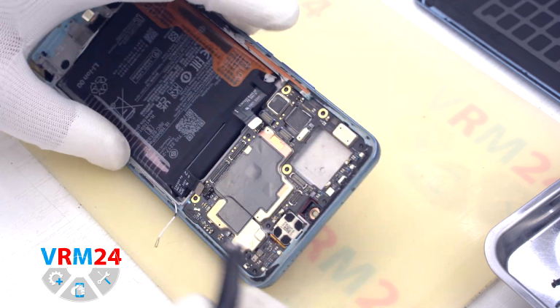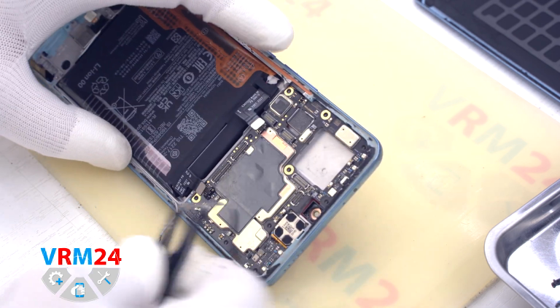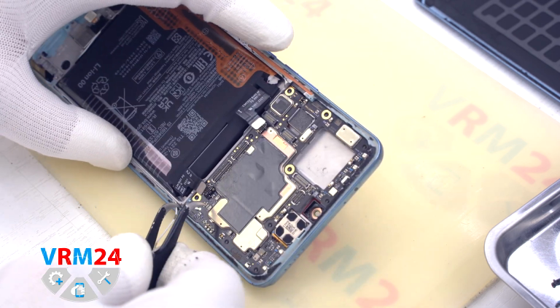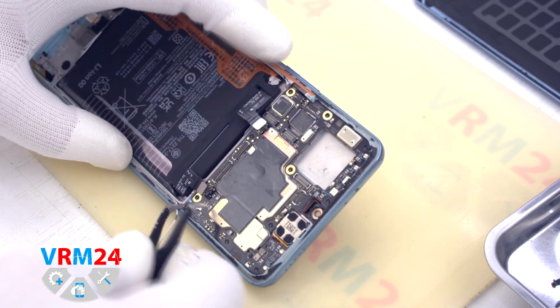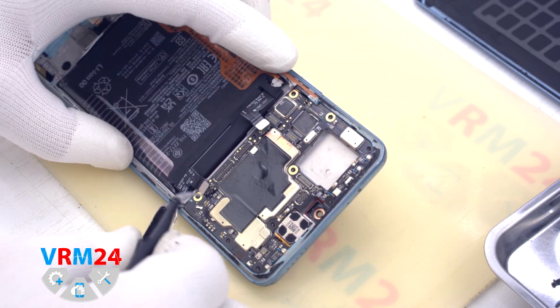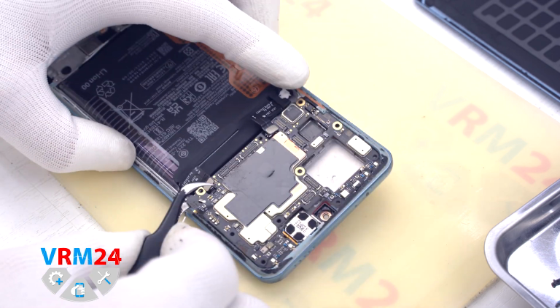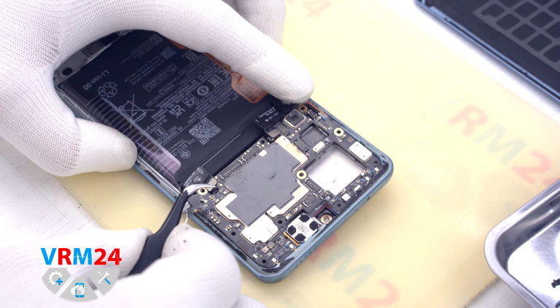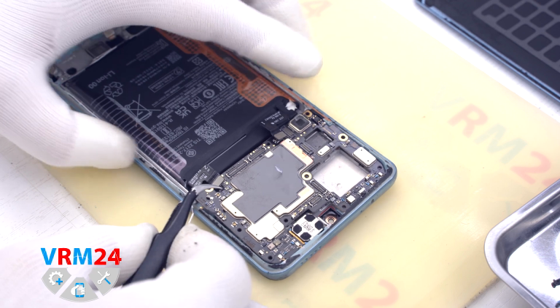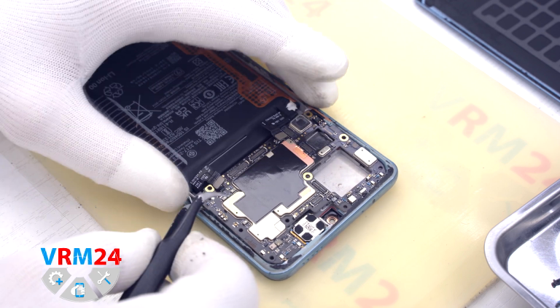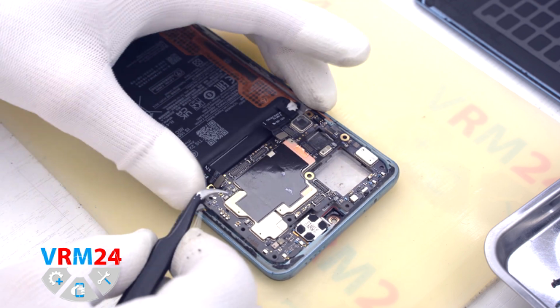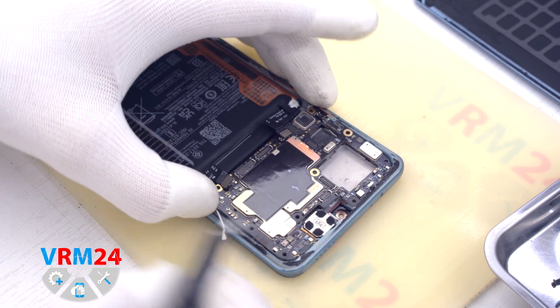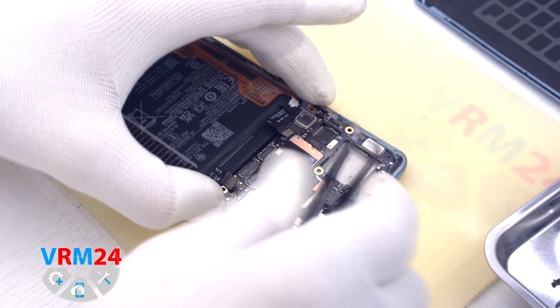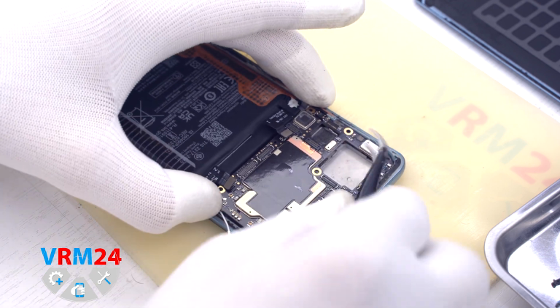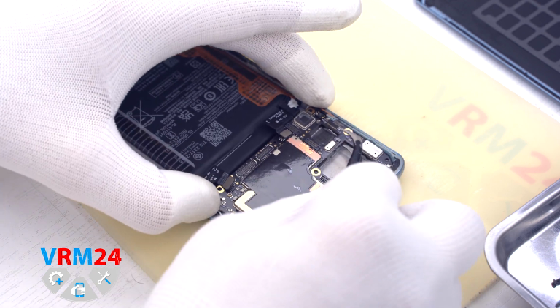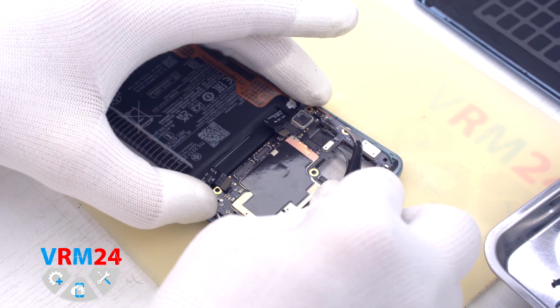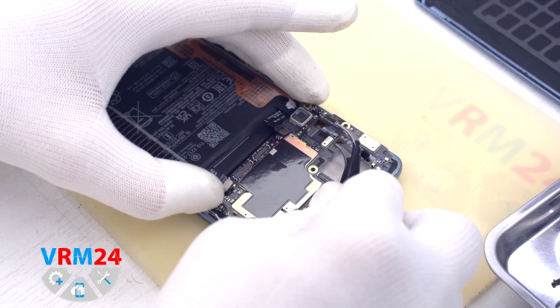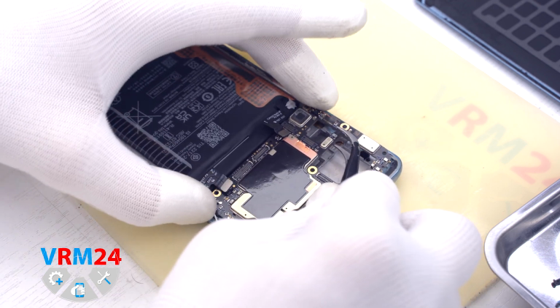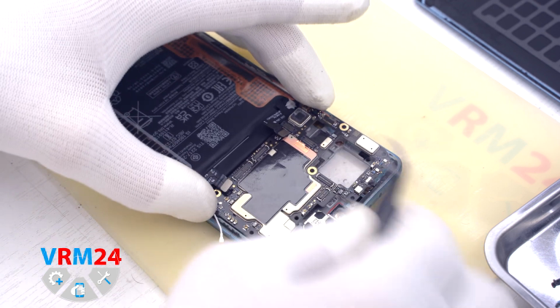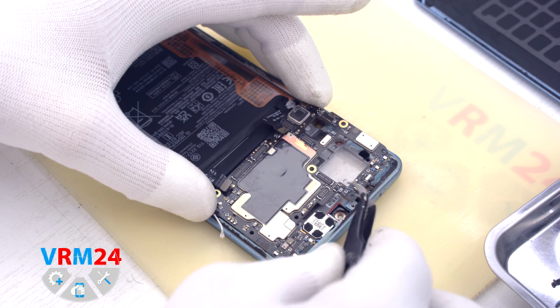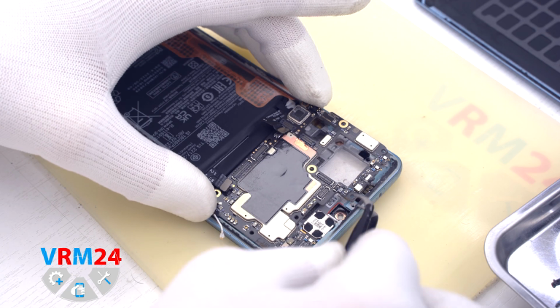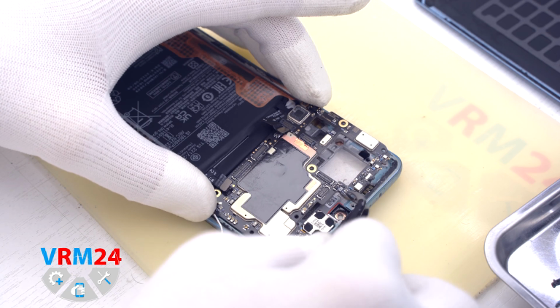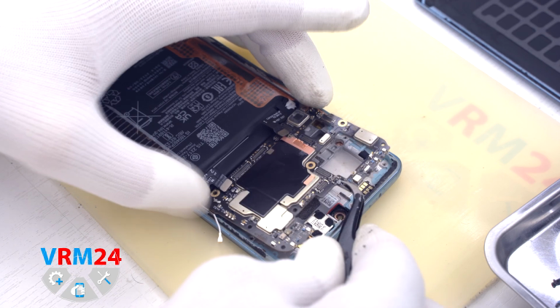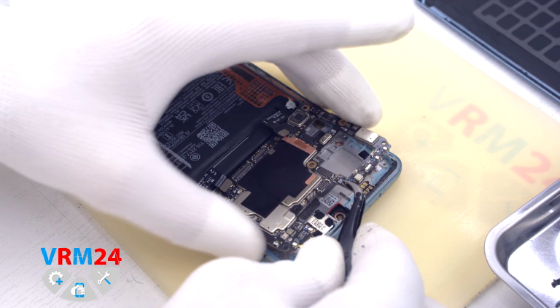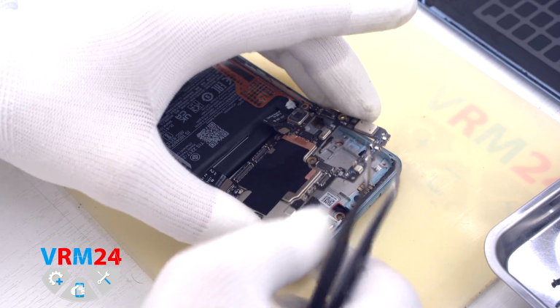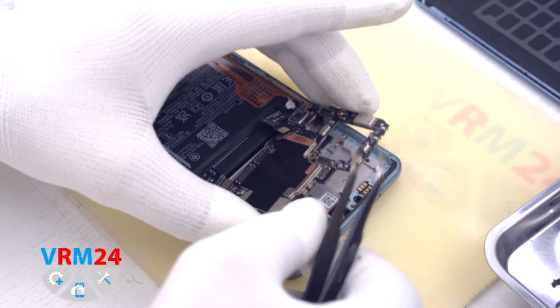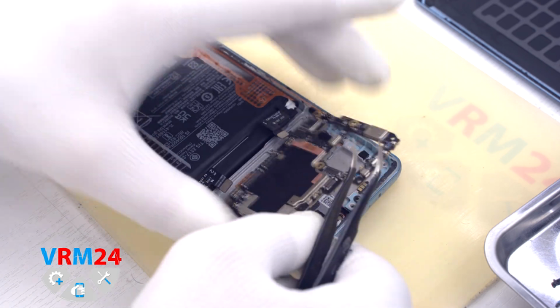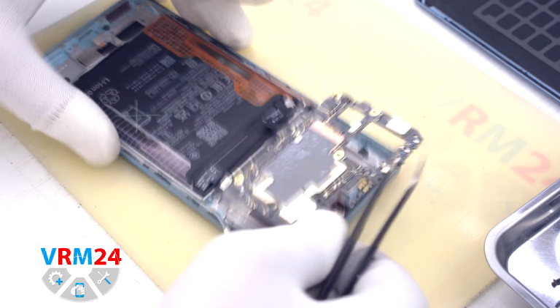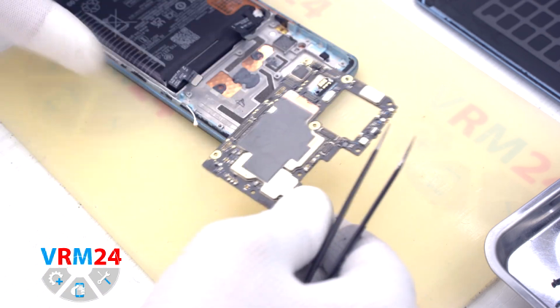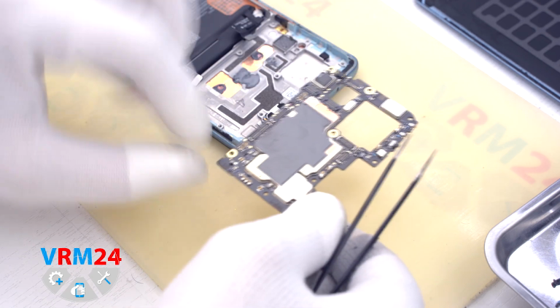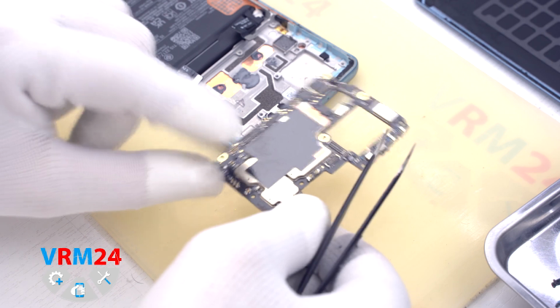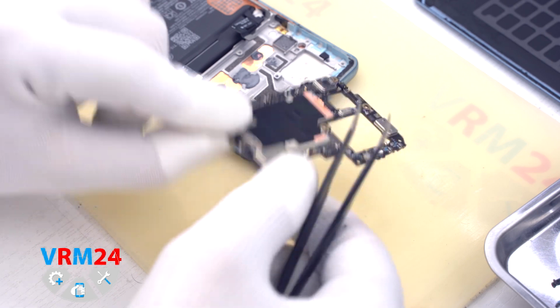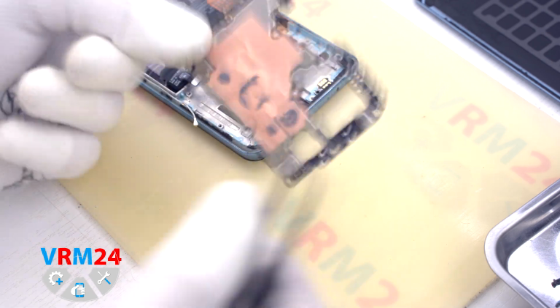We detach the motherboard by finding a convenient place to hook, prying it, lifting, and removing it. On the back side of the motherboard we have thermal paste.